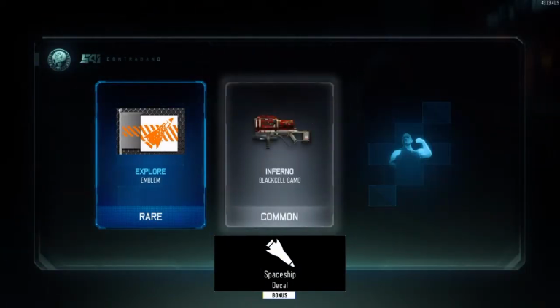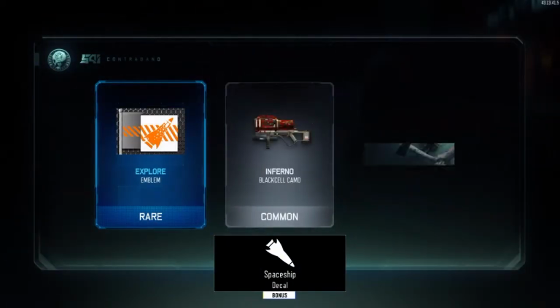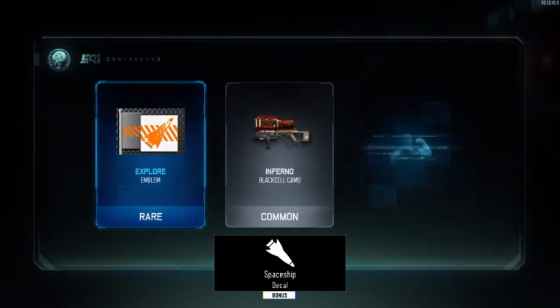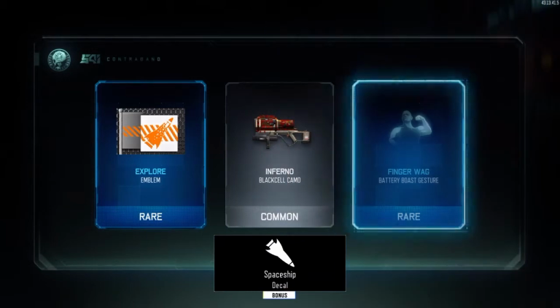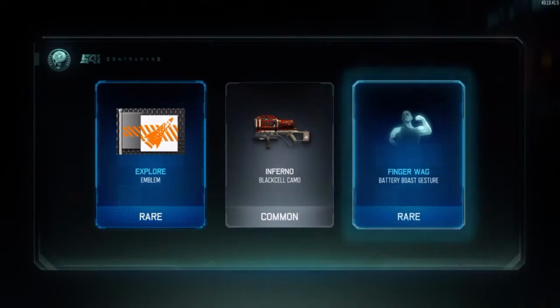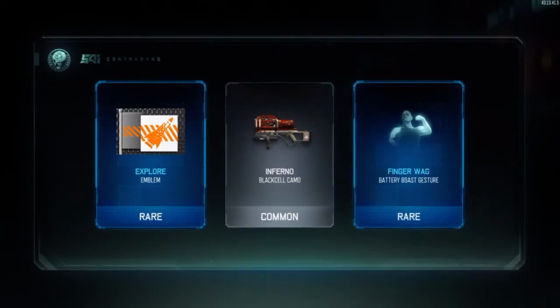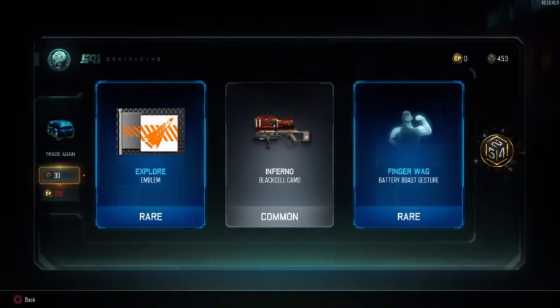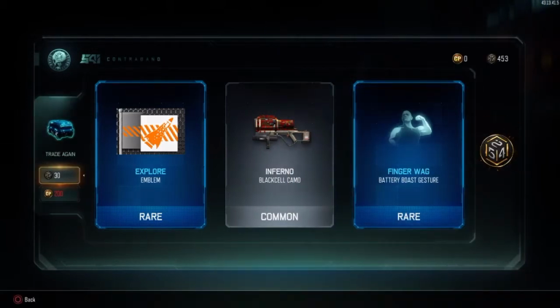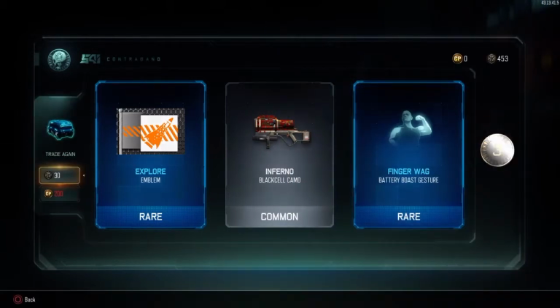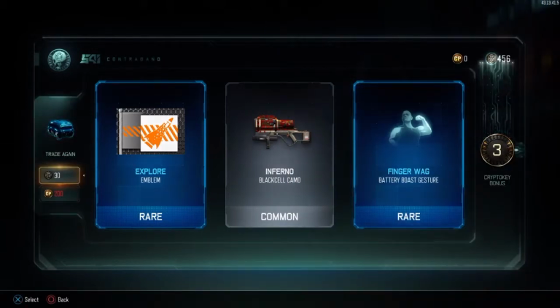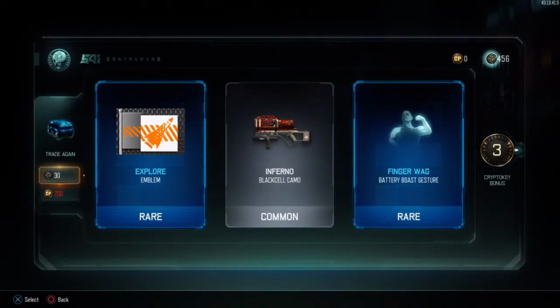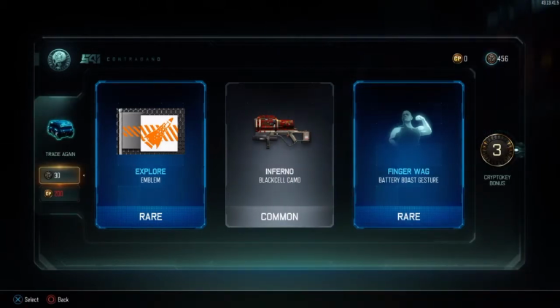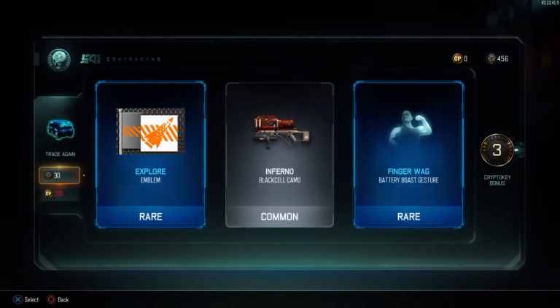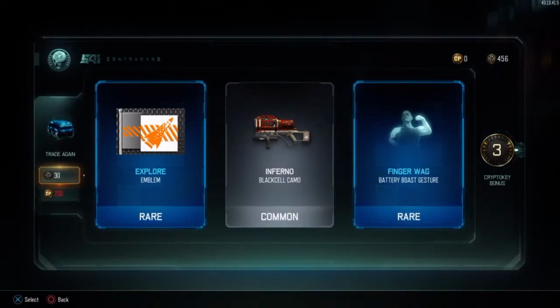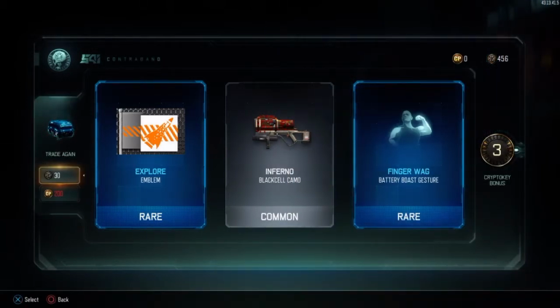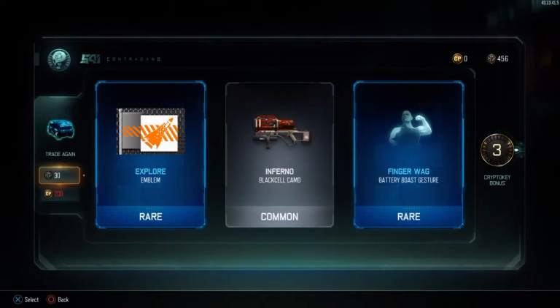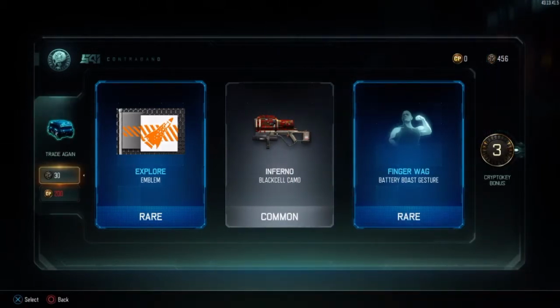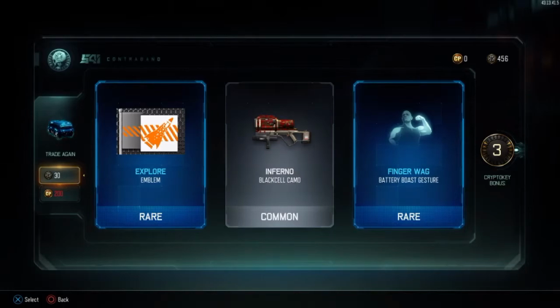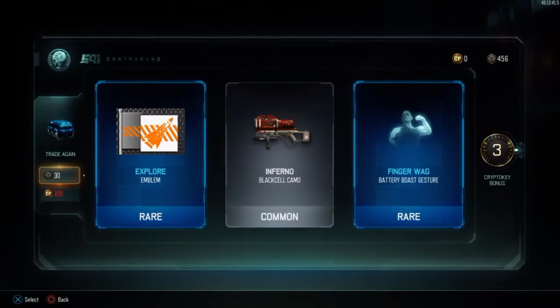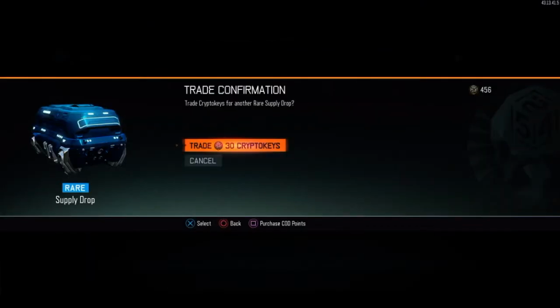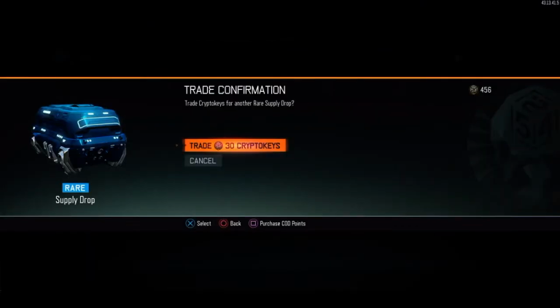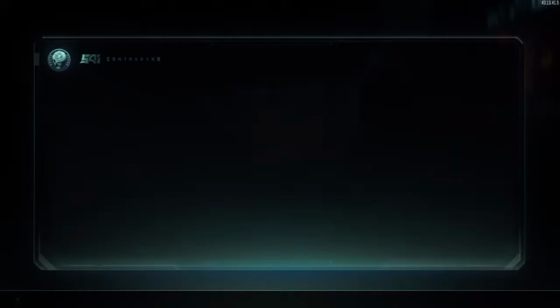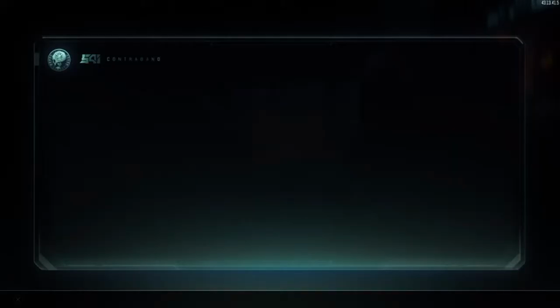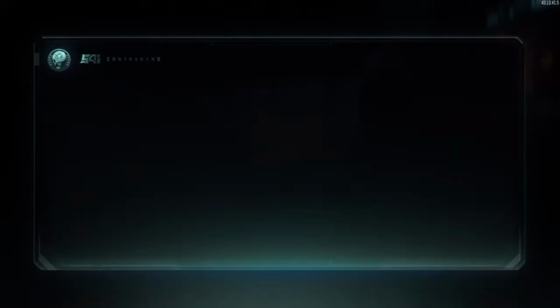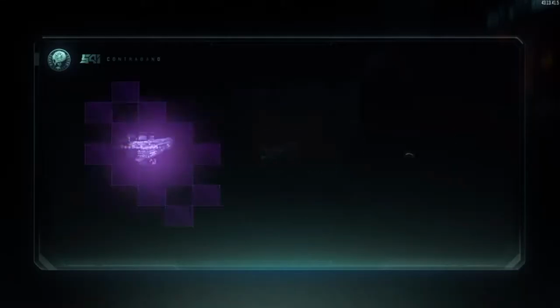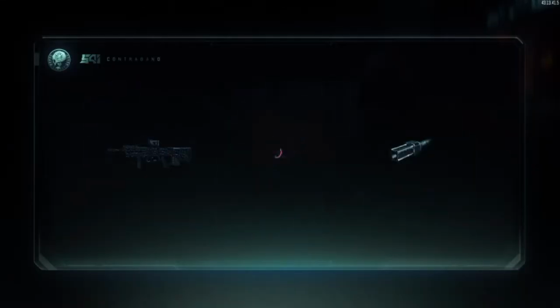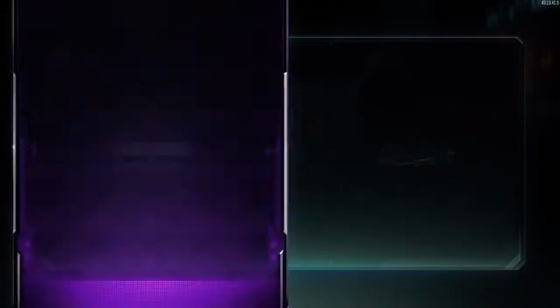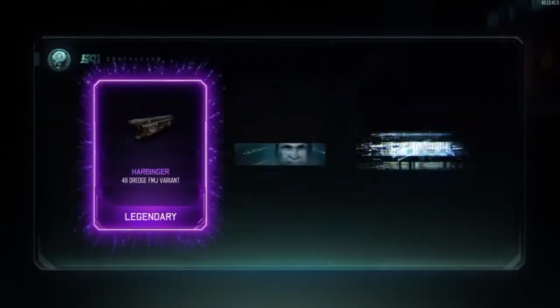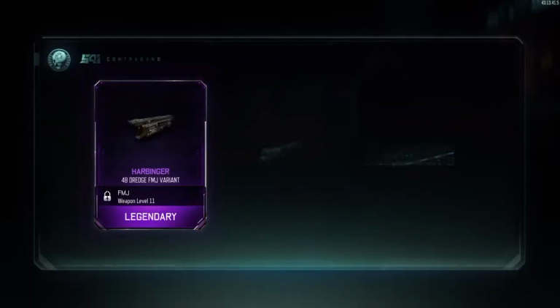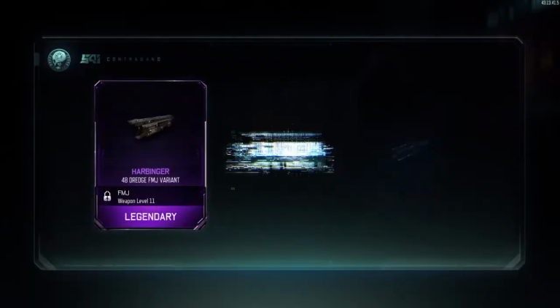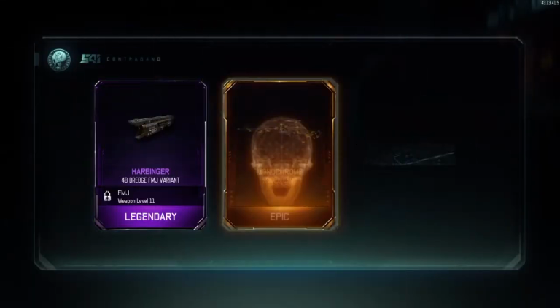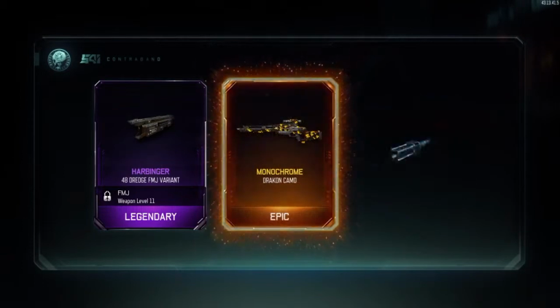We are going to get an emblem, inferno for the Black Cell, and a battery gesture. We did get a three crypto key bonus. On to the next supply drop.